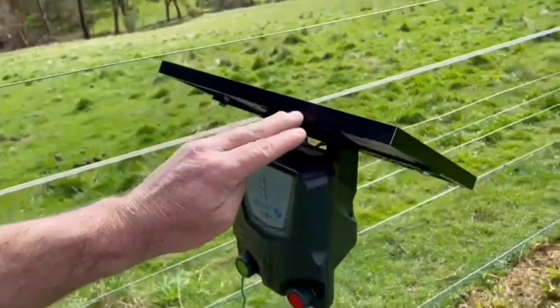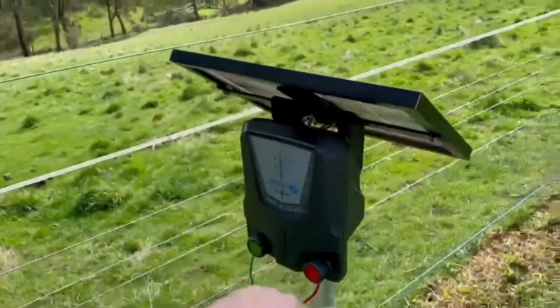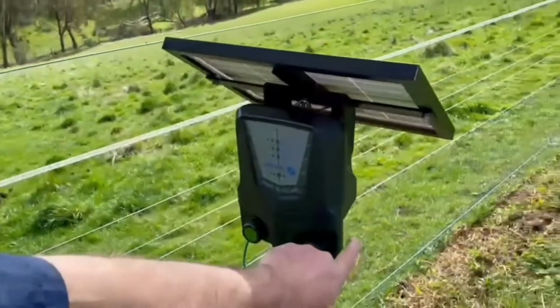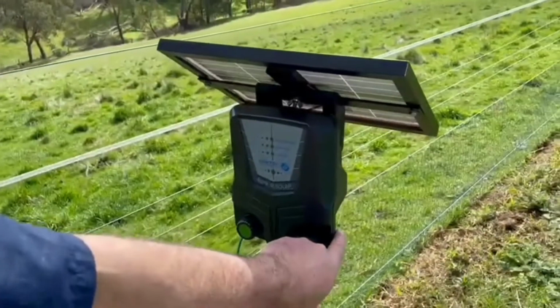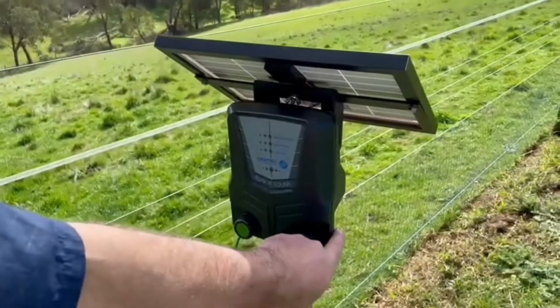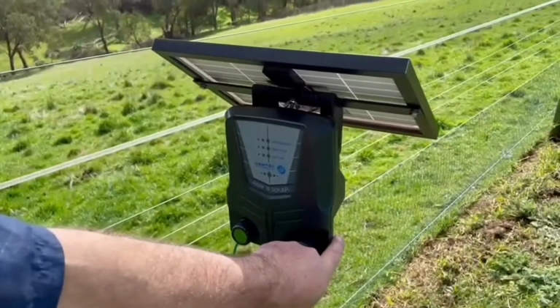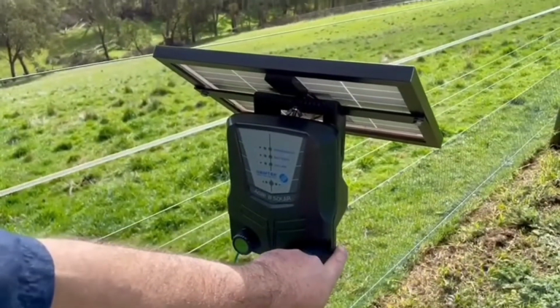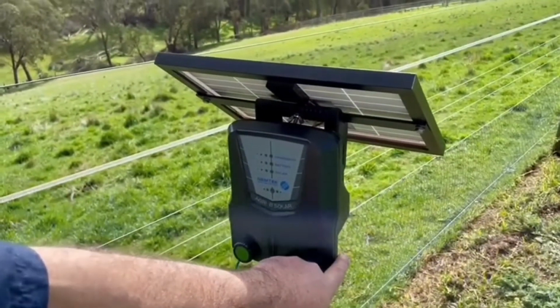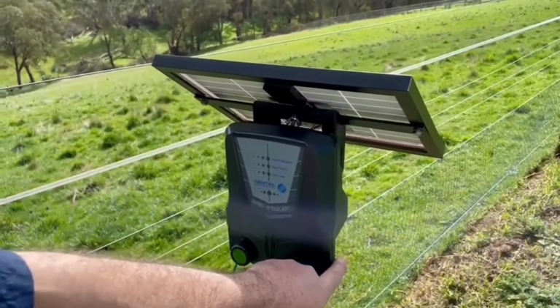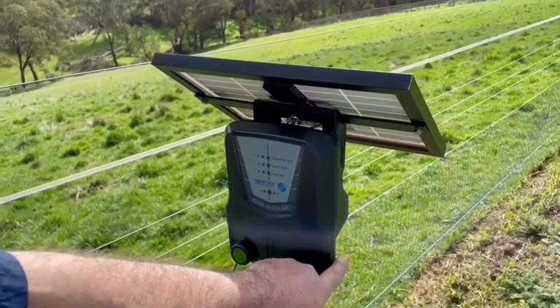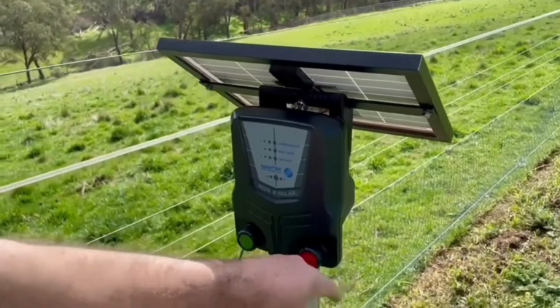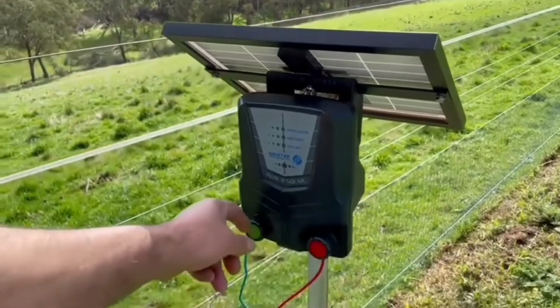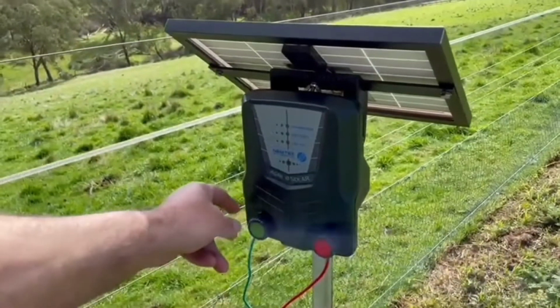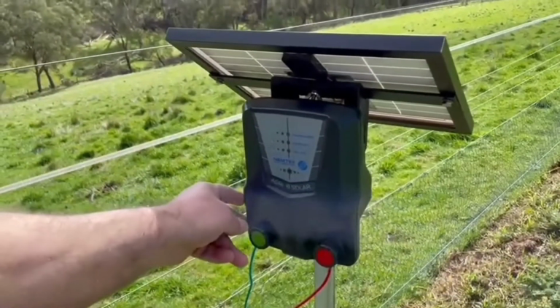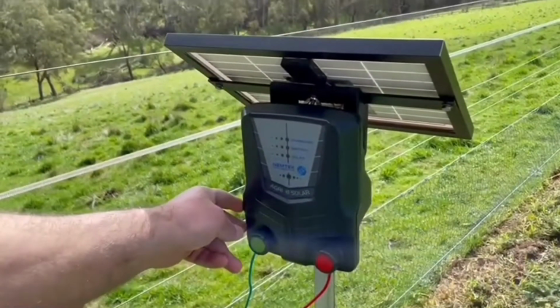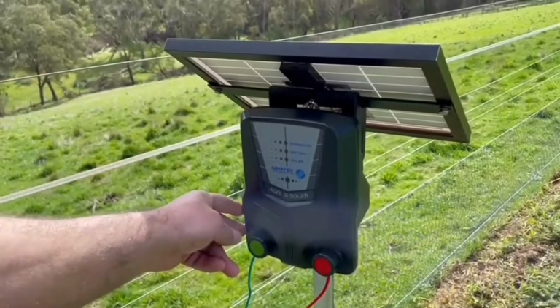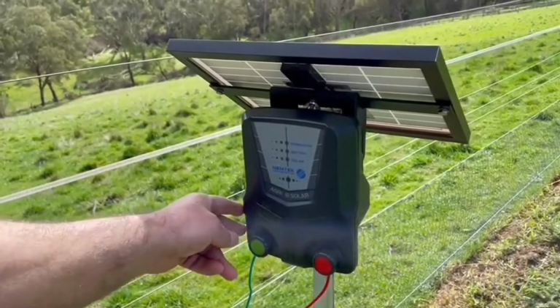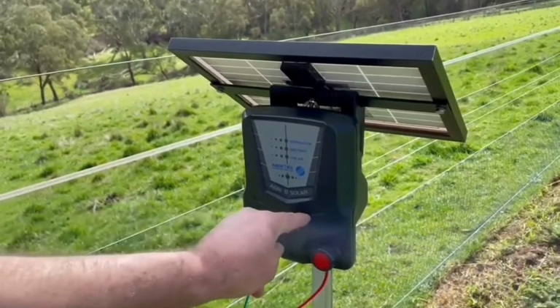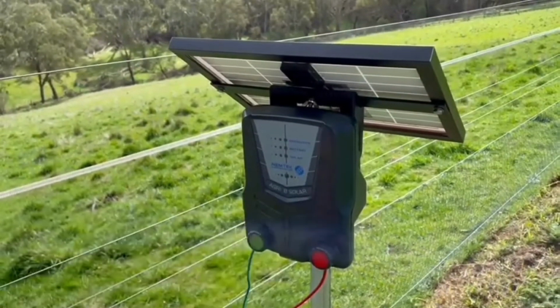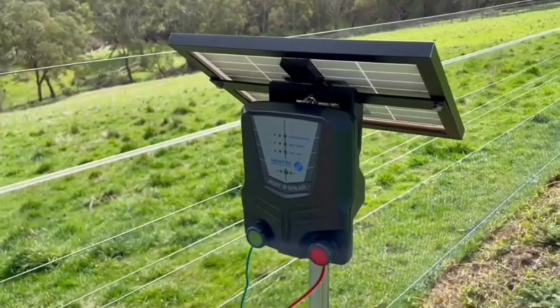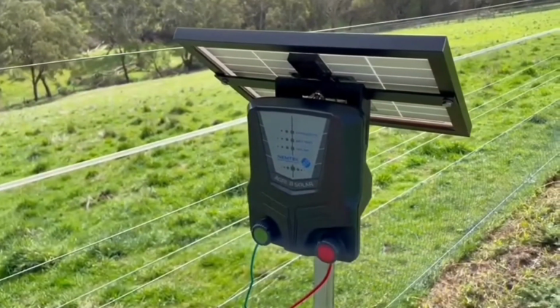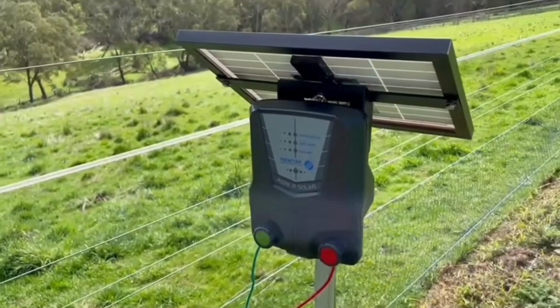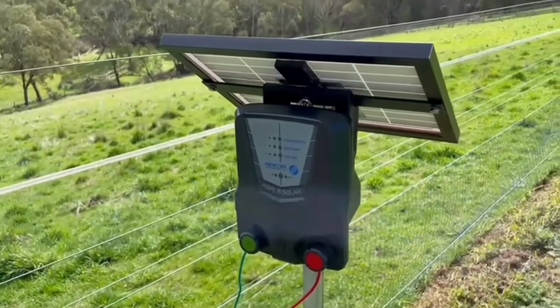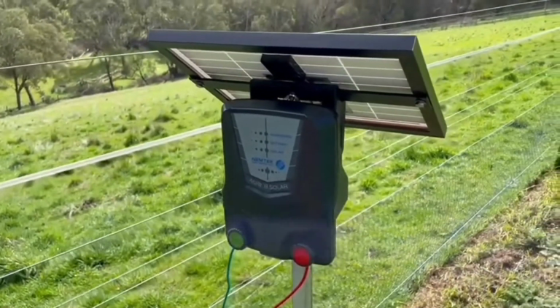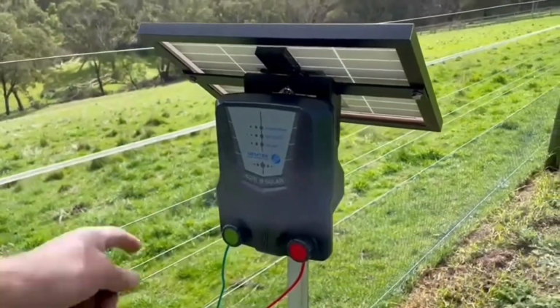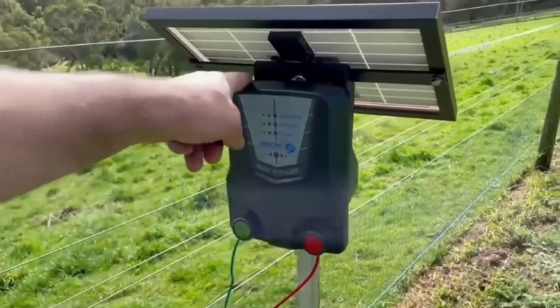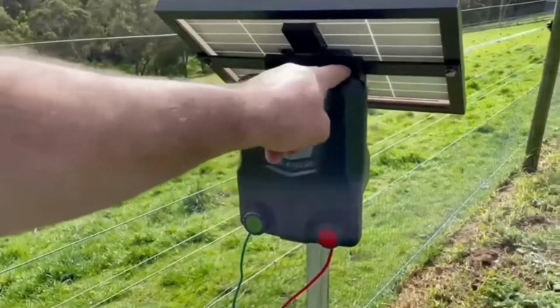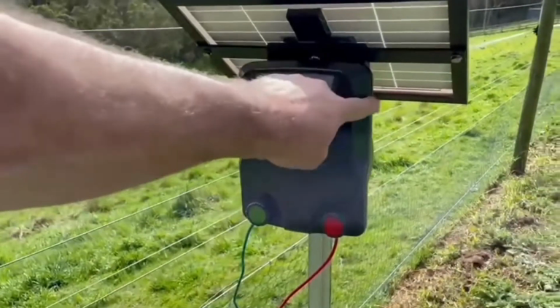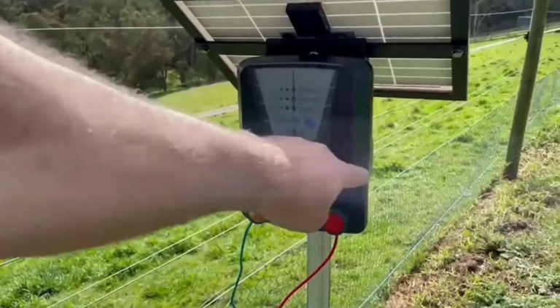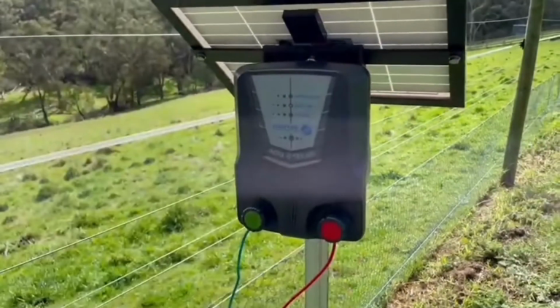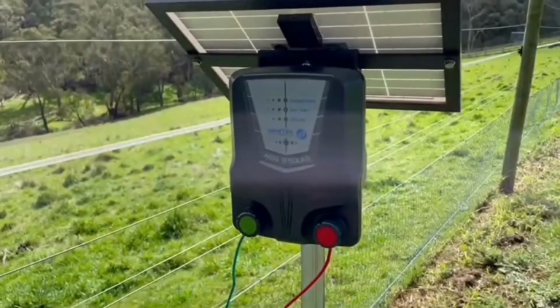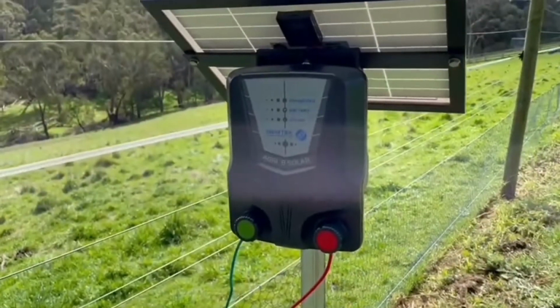They have an internal lithium phosphate battery. They also come with inbuilt lightning protection and an inbuilt solar regulator. They are a fully o-ring sealed unit, making them weather resistant.